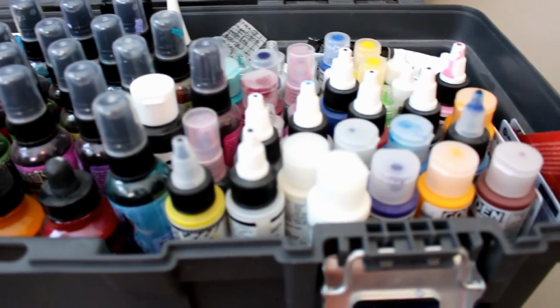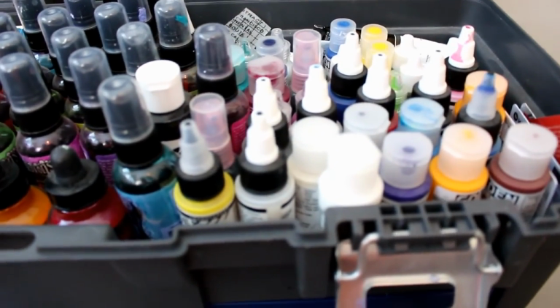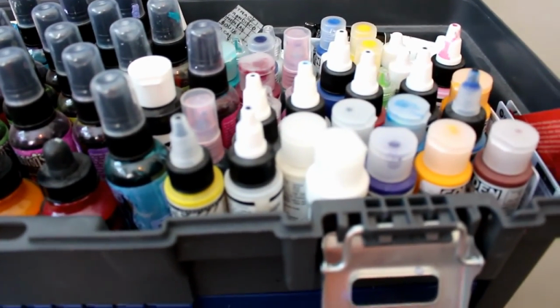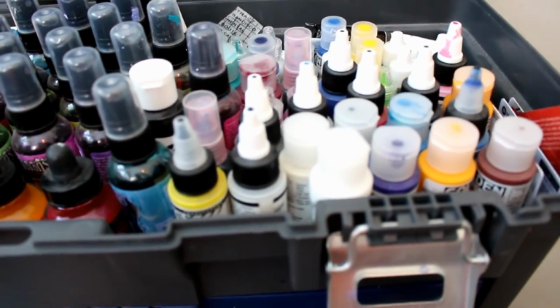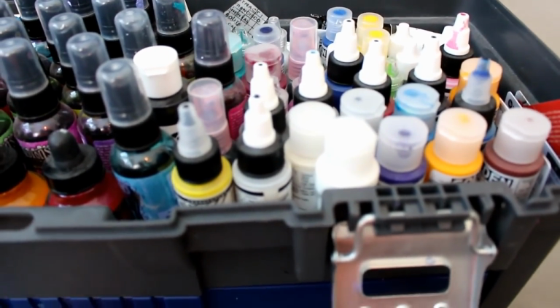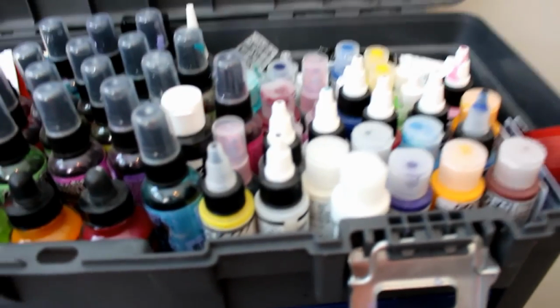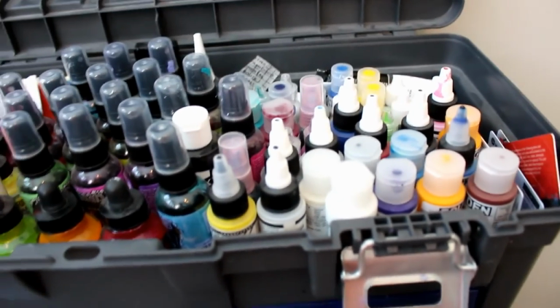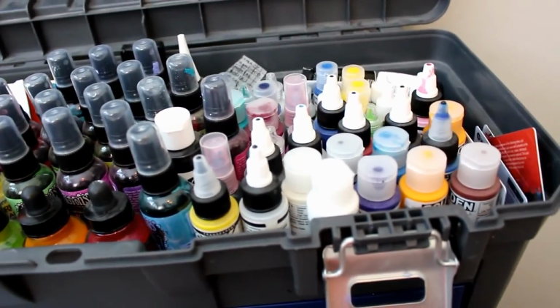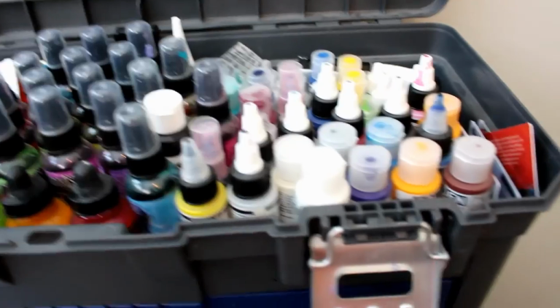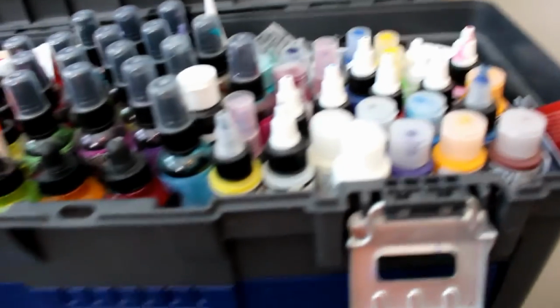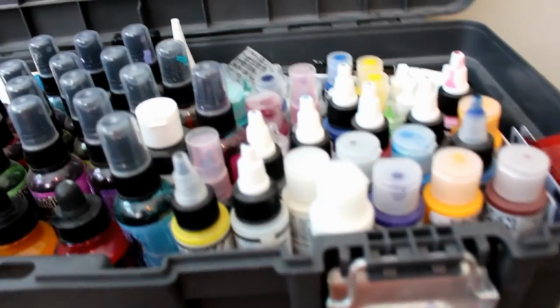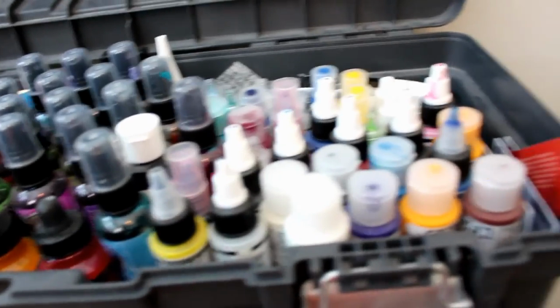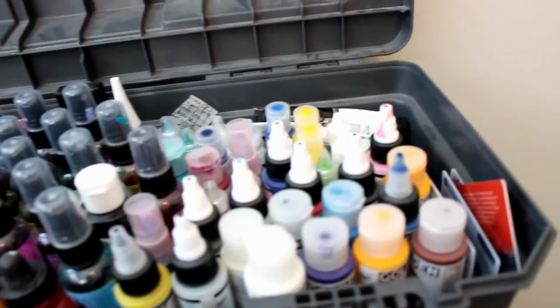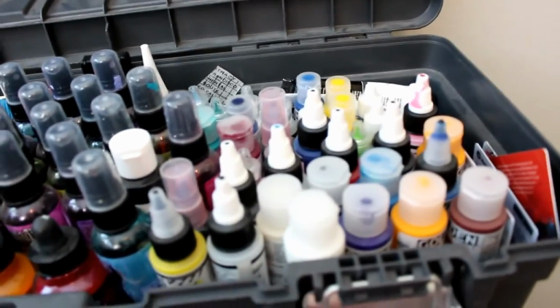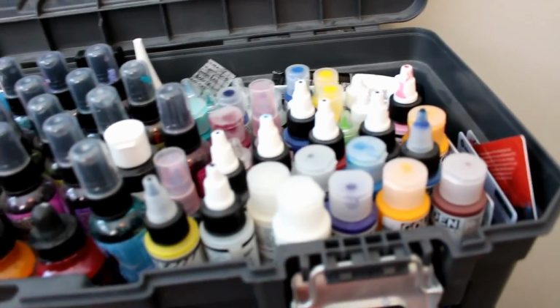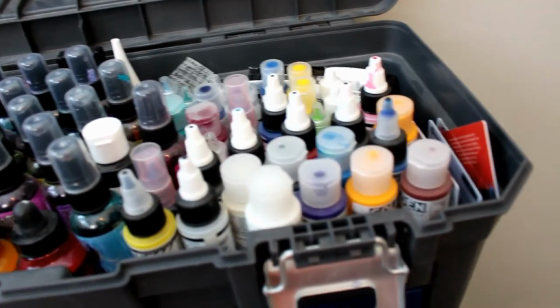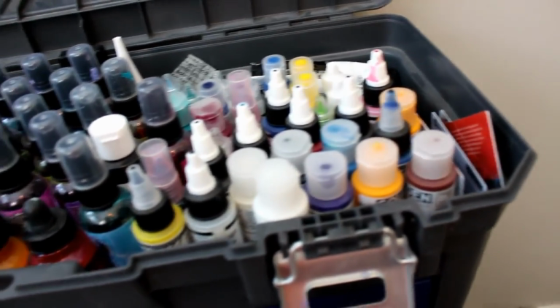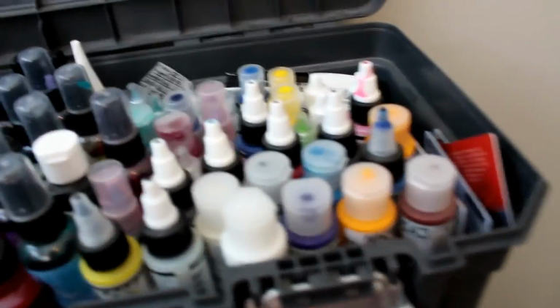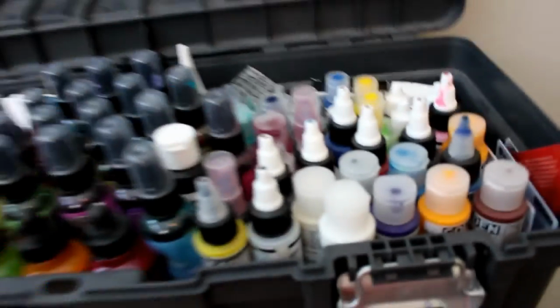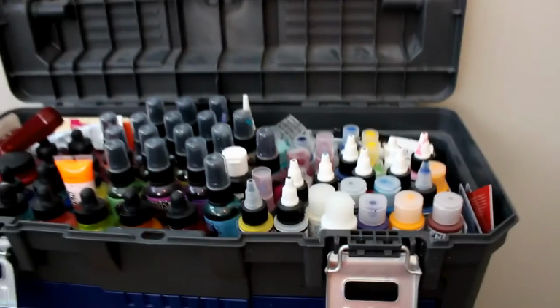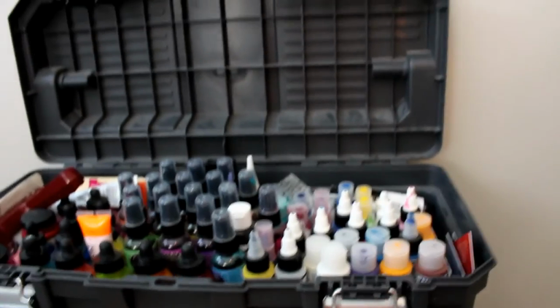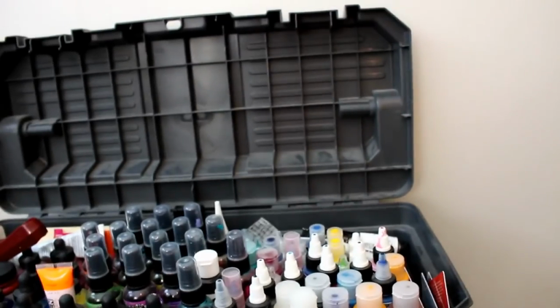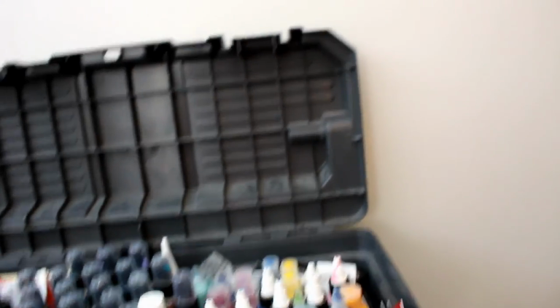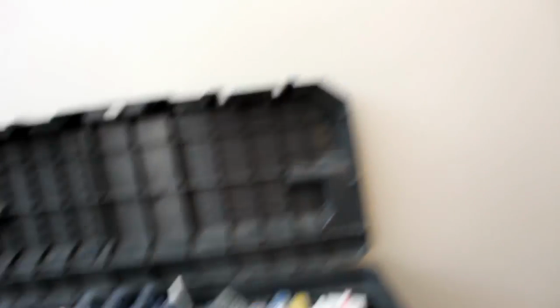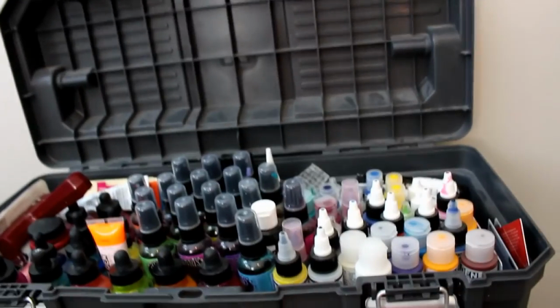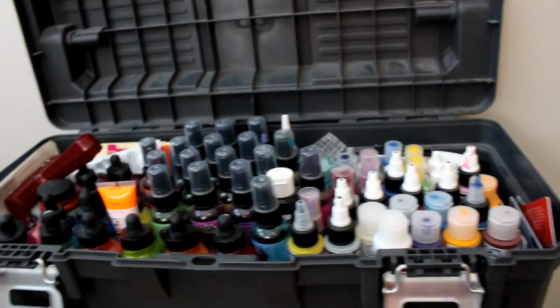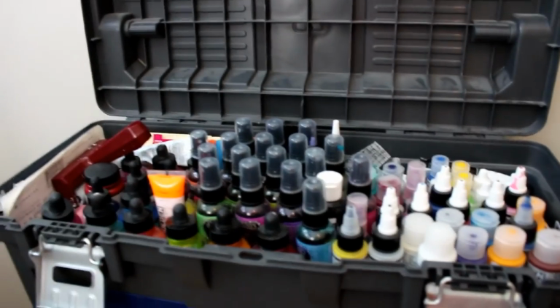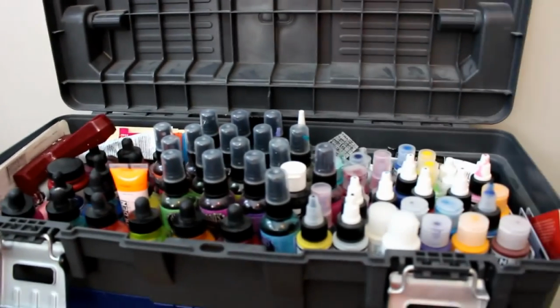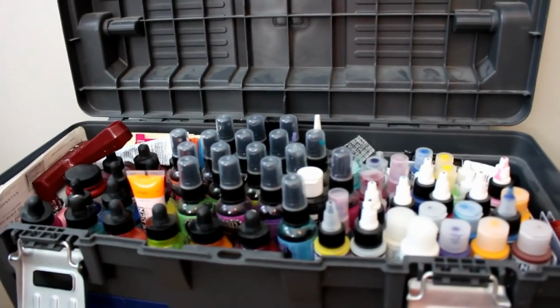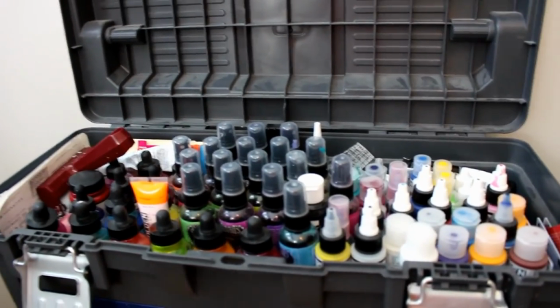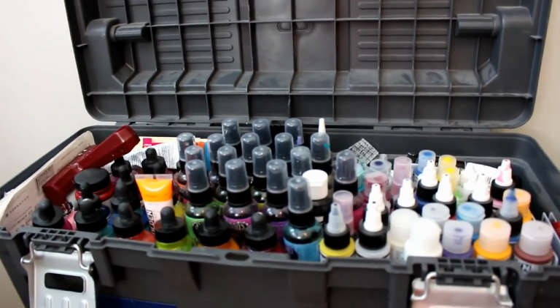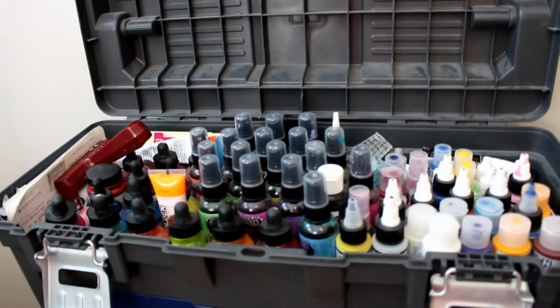That is pretty much everything that I have — the basic supplies I use. I hope you enjoyed the video and we'll see you in the next one. Thanks for watching.